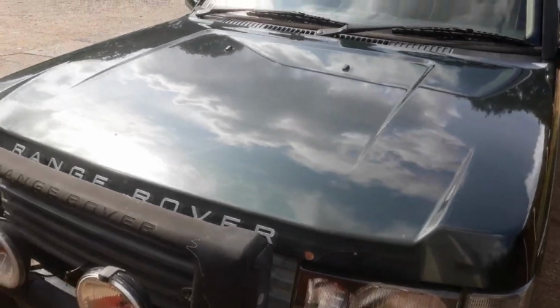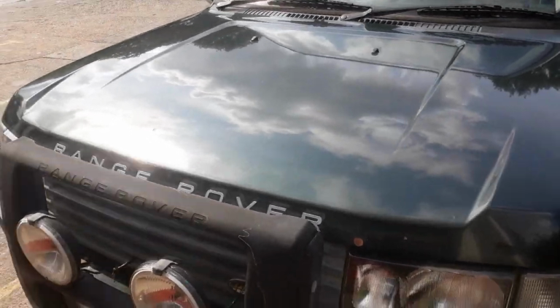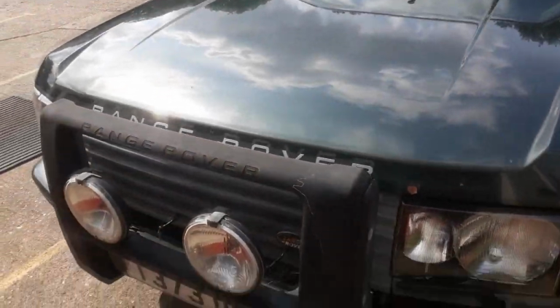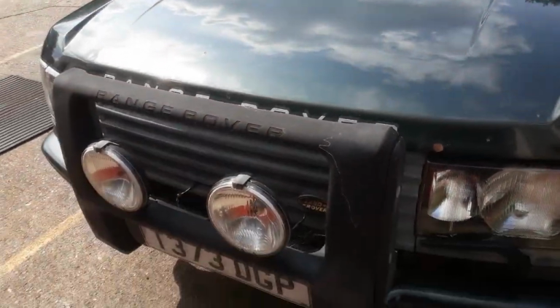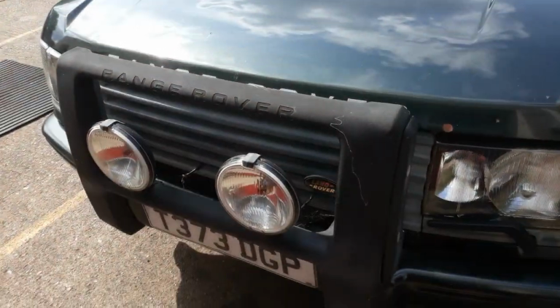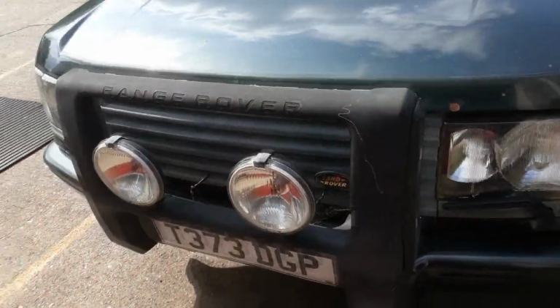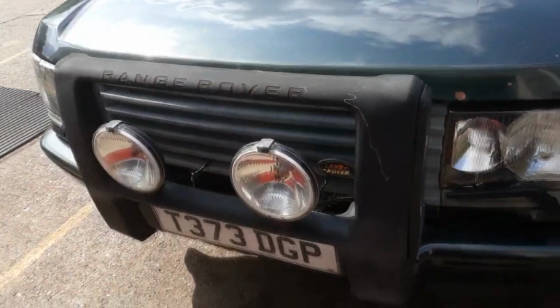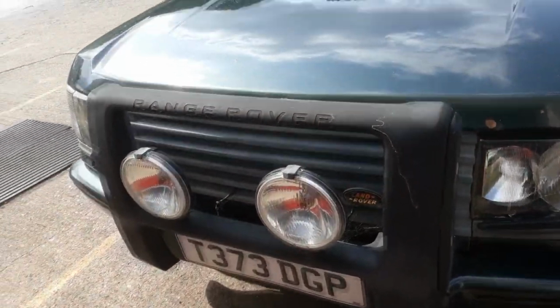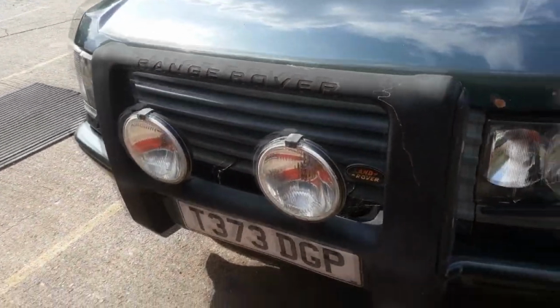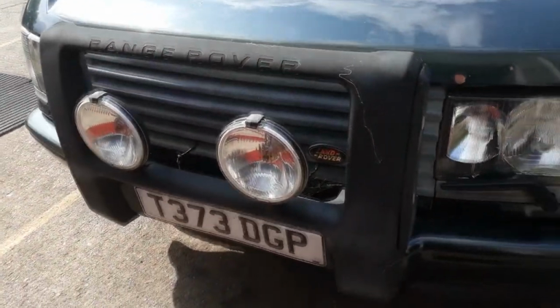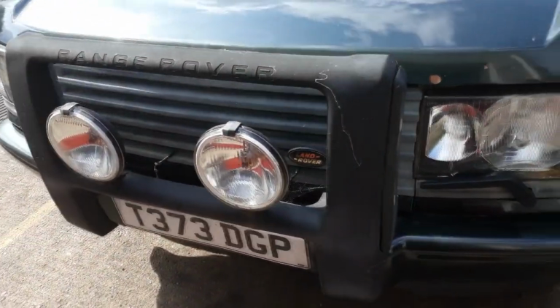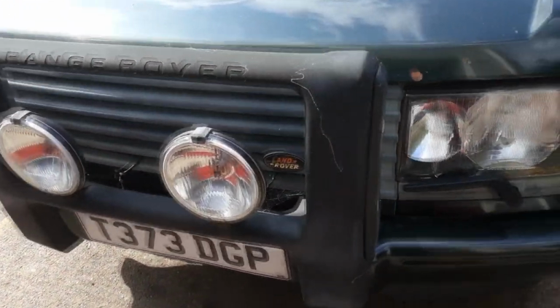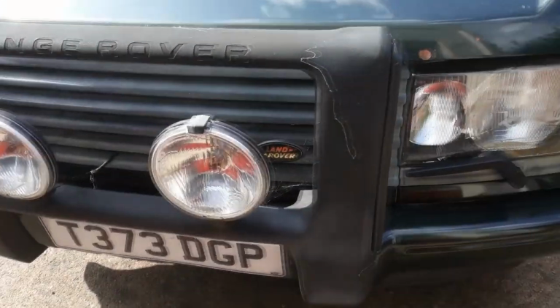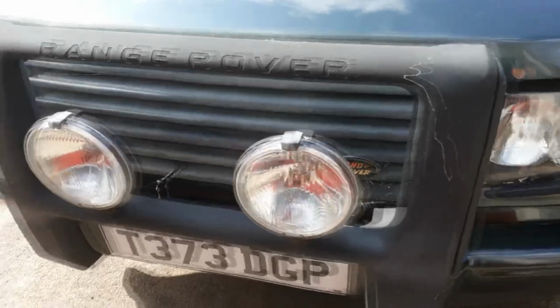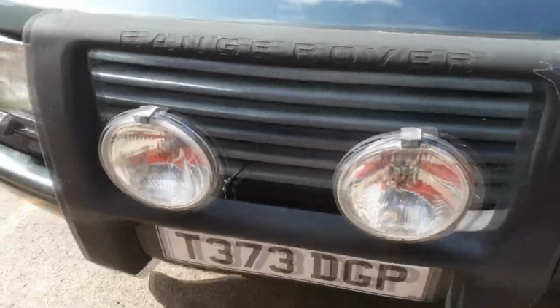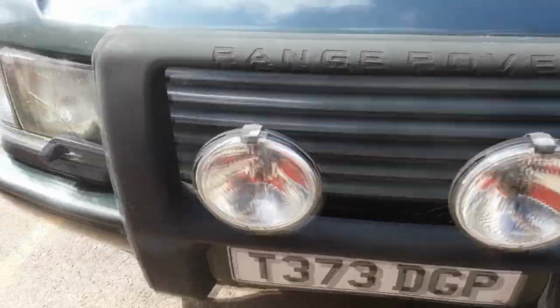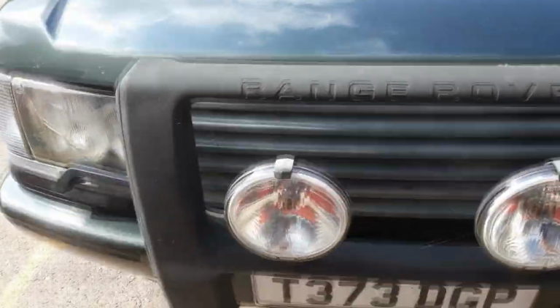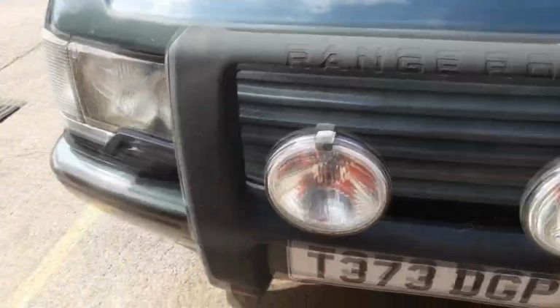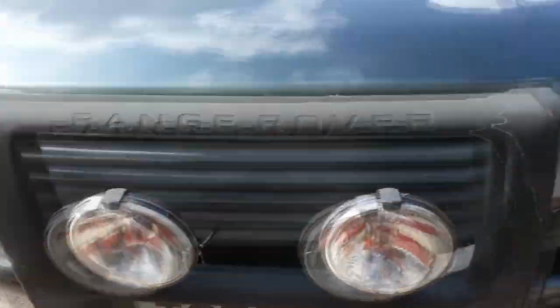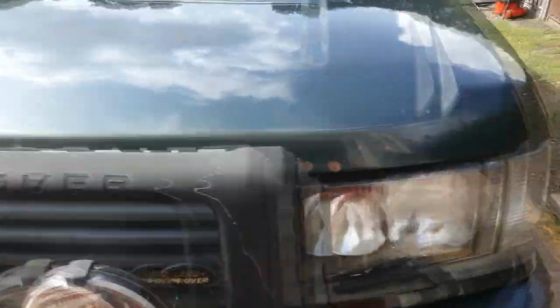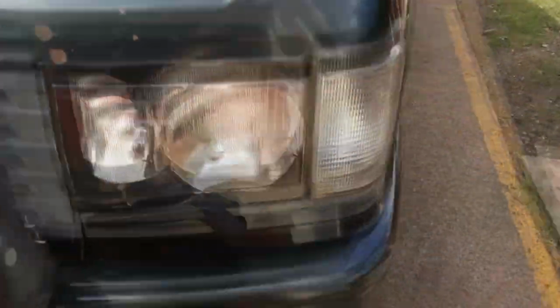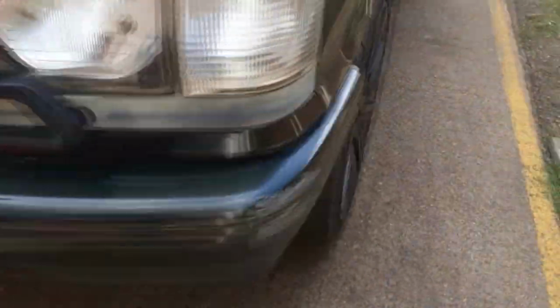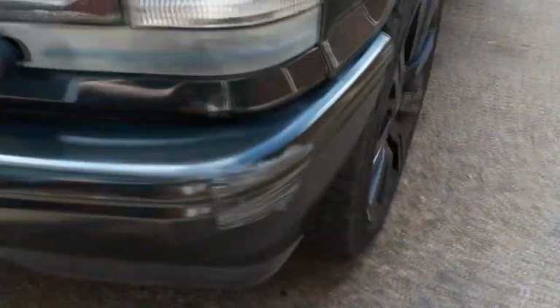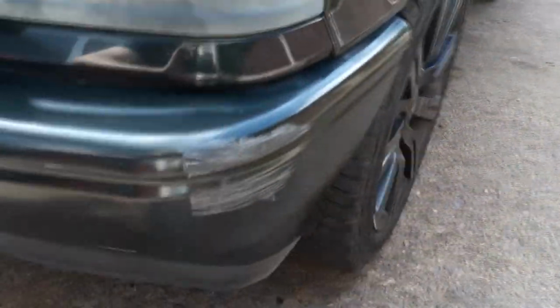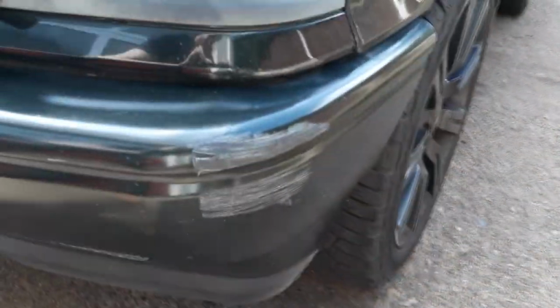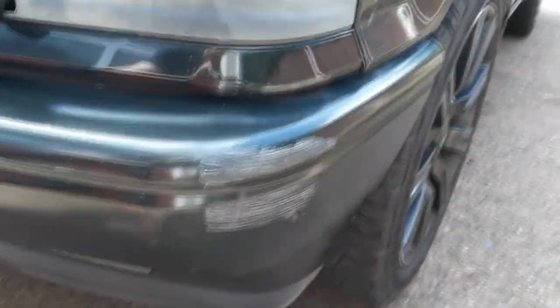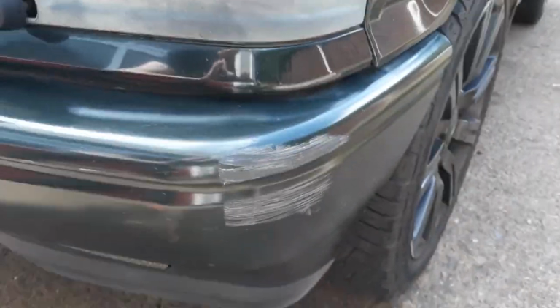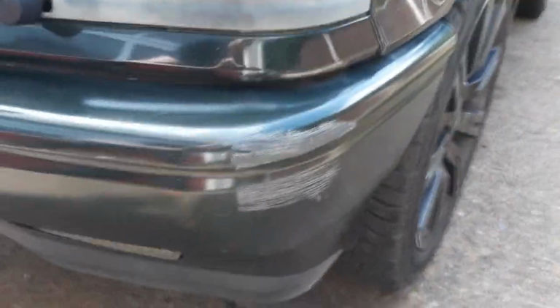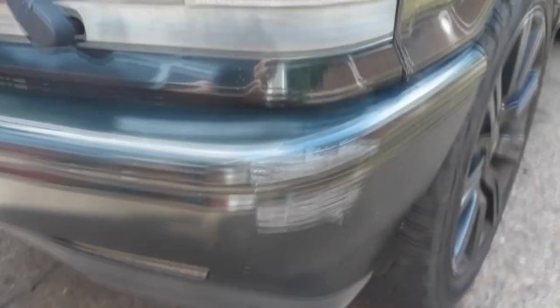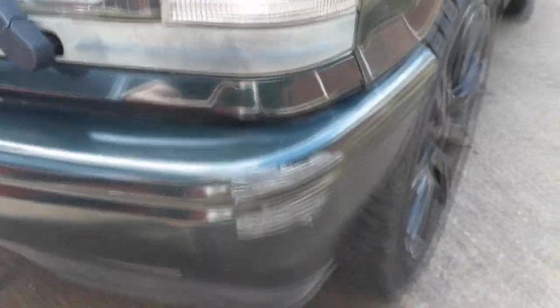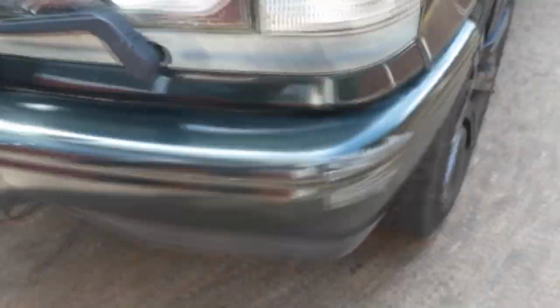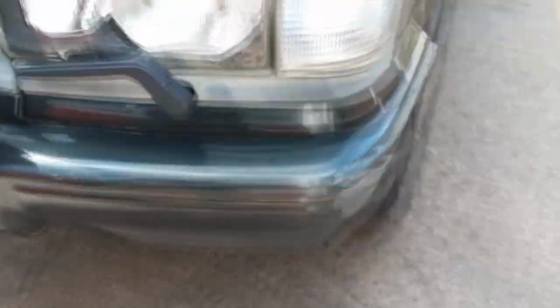There's an A-bar at the front with spotlights as well as a good condition front bumper - just a little bit of a scratch scuff there, probably from a car park somewhere.